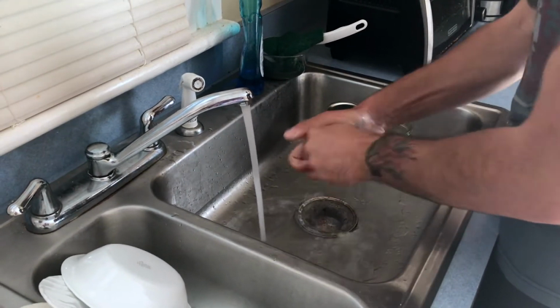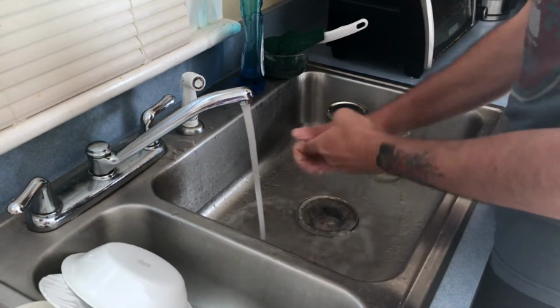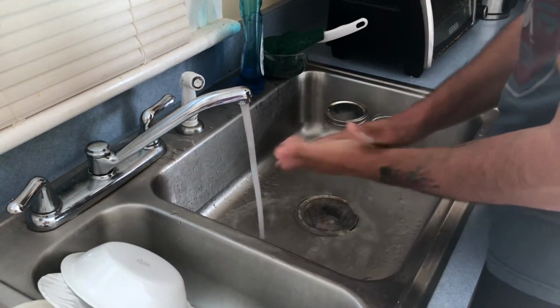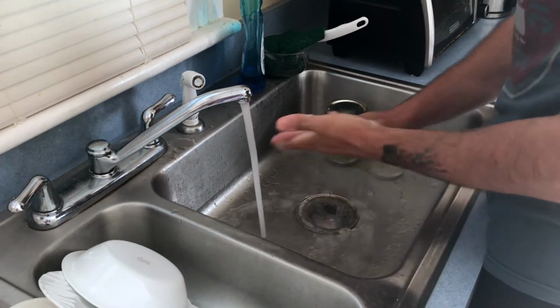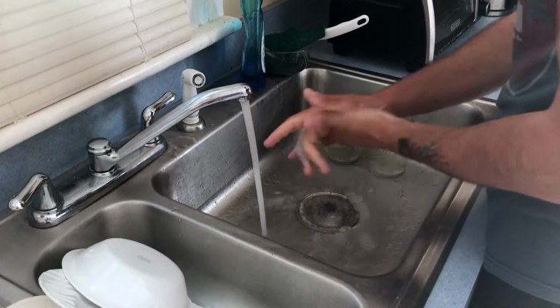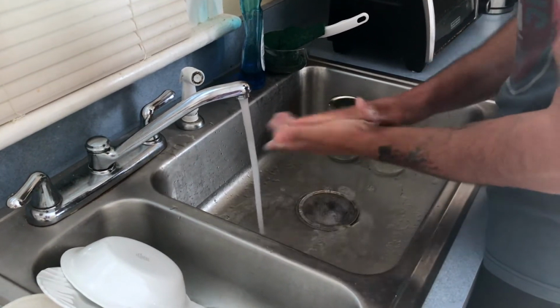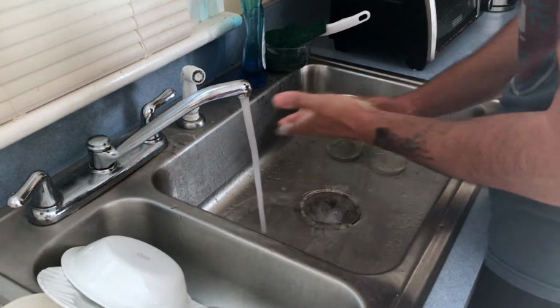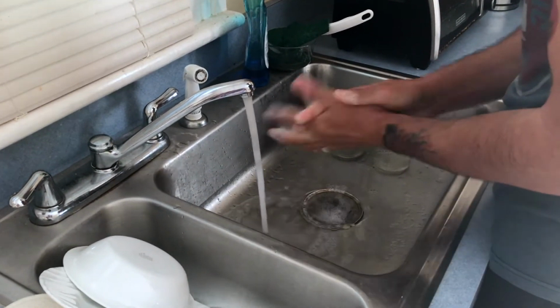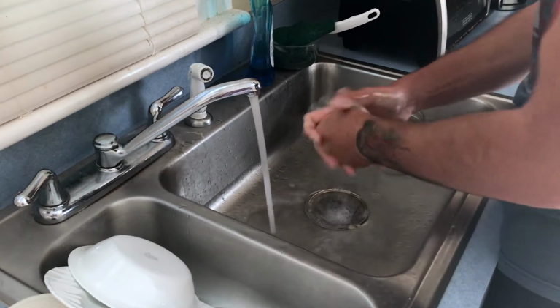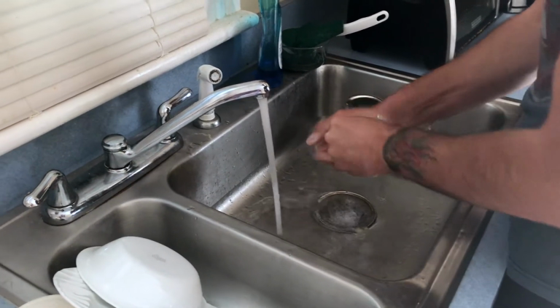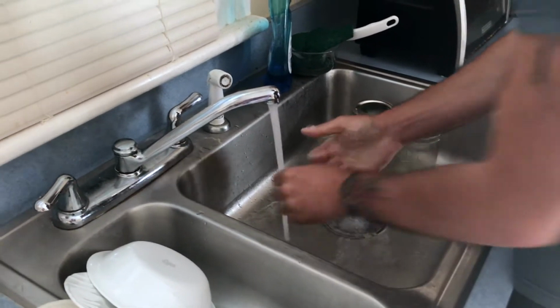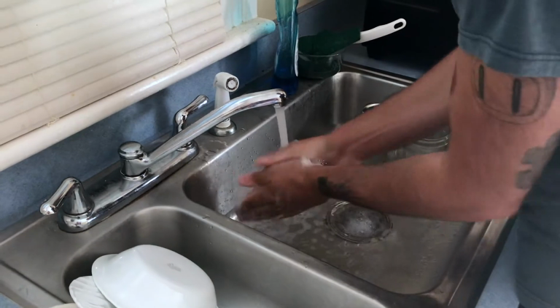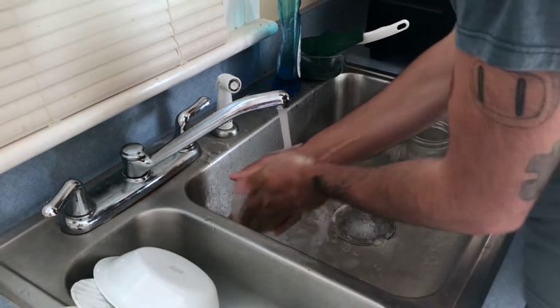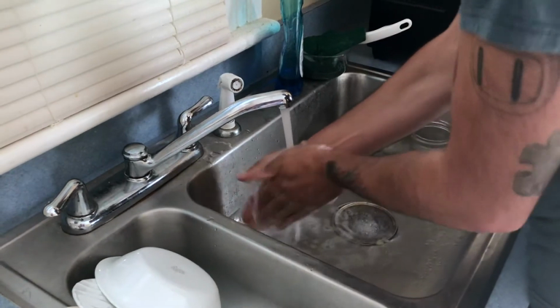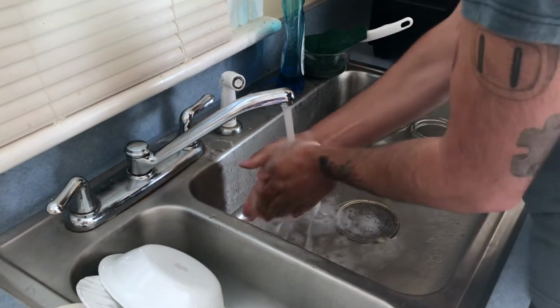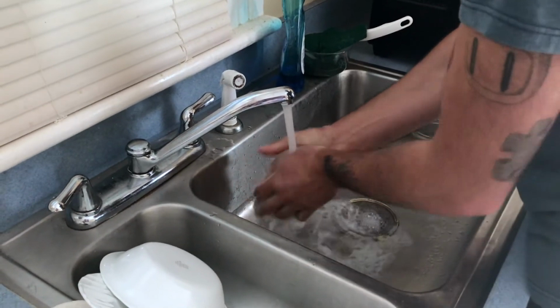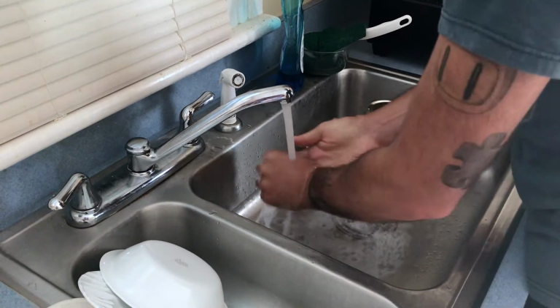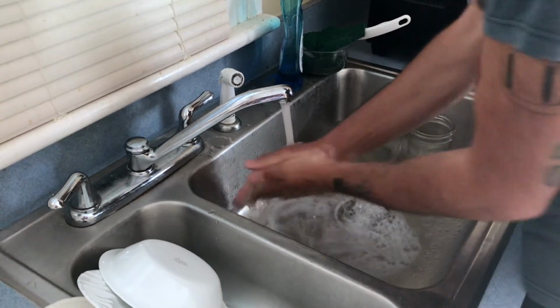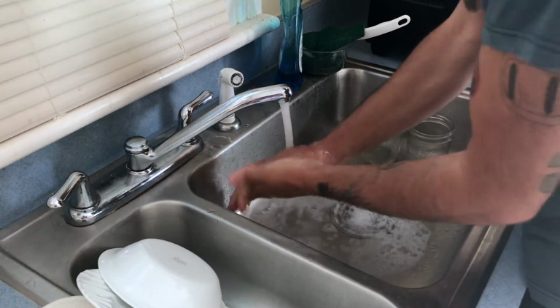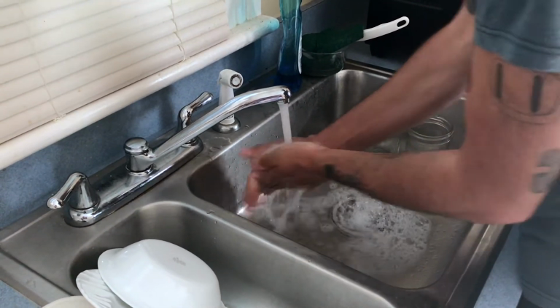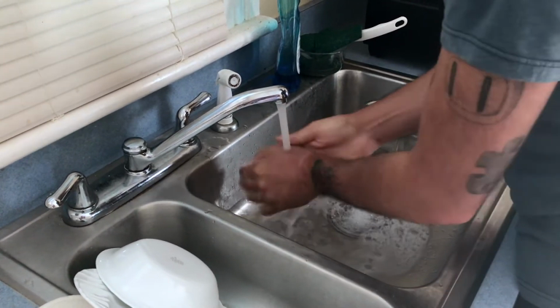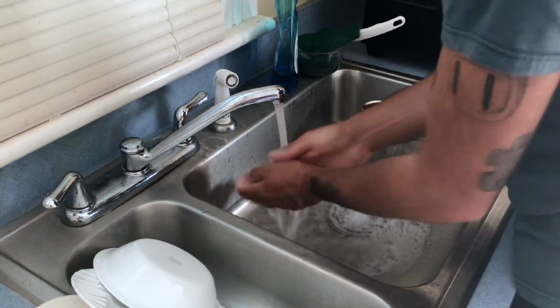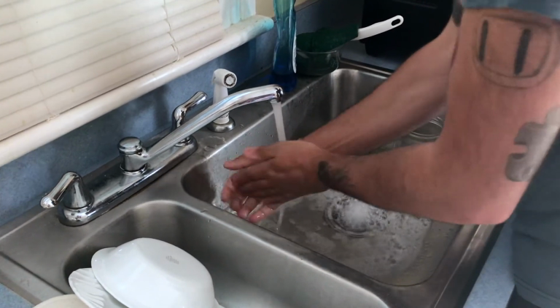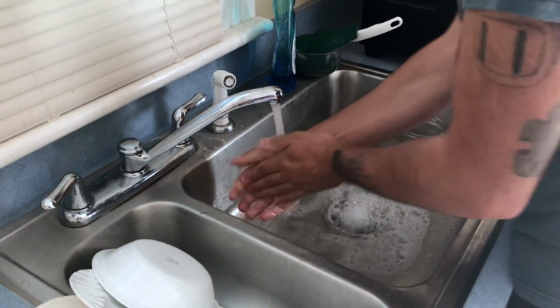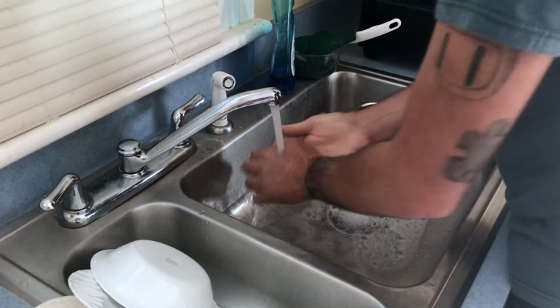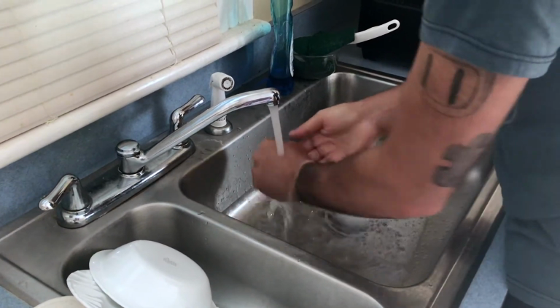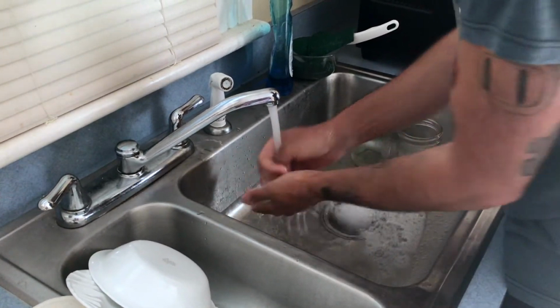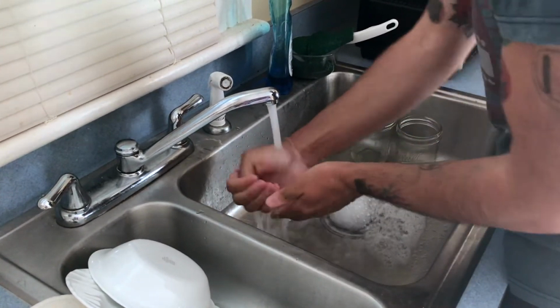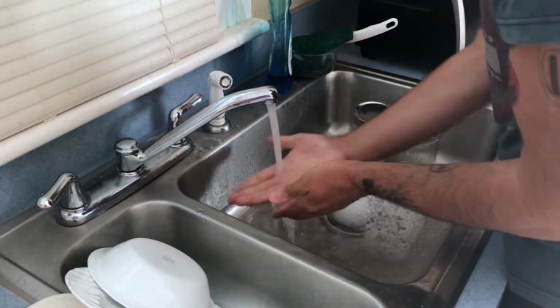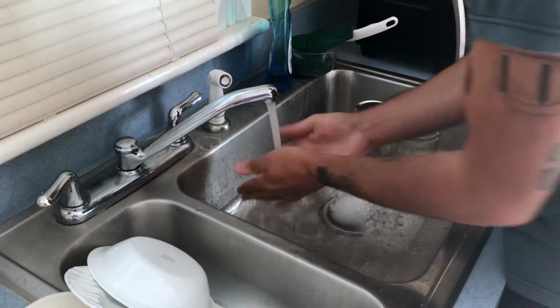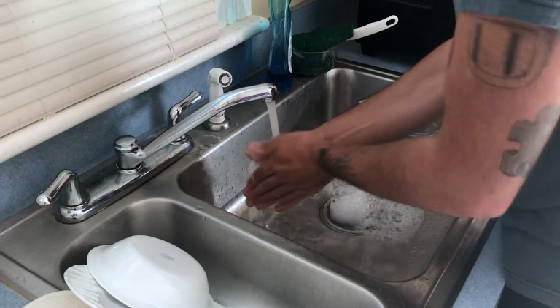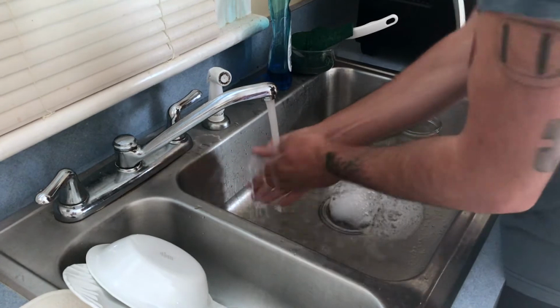Soap. Always use soap. Nice warm water — kill the germs. Perfect.